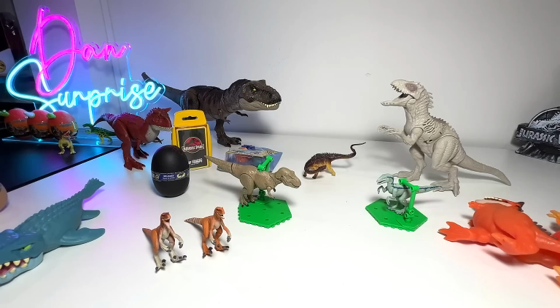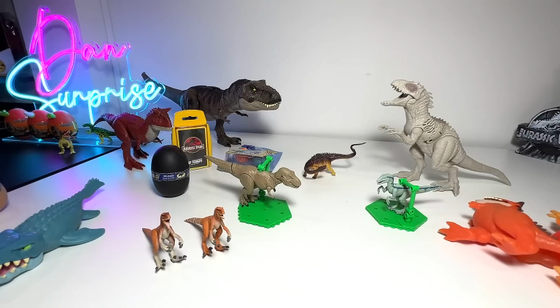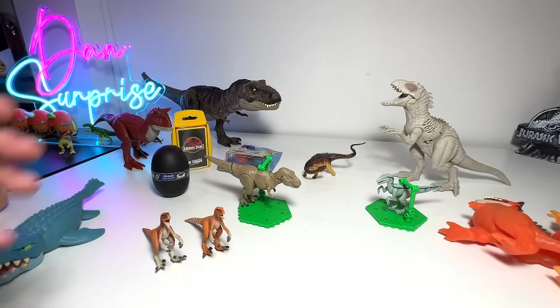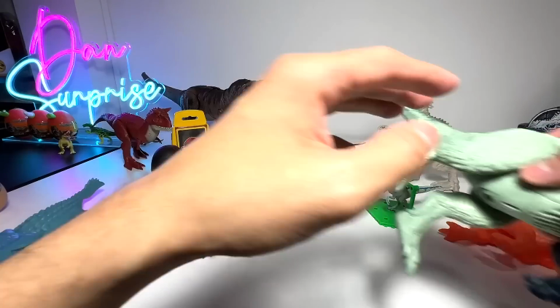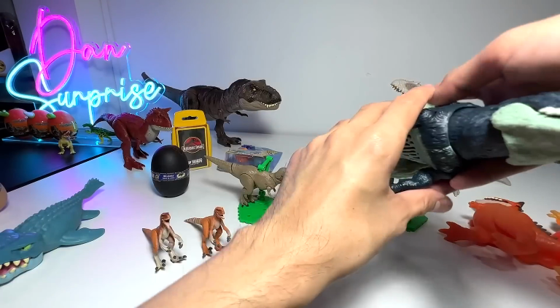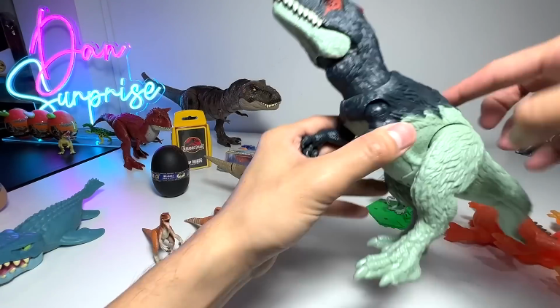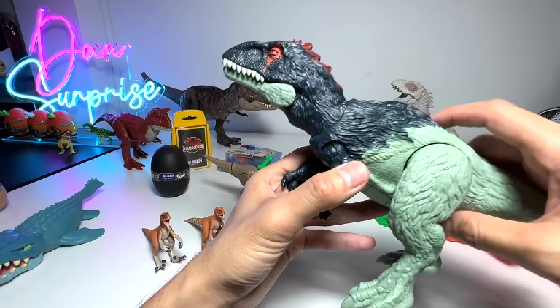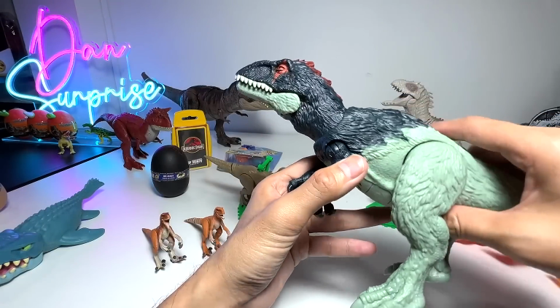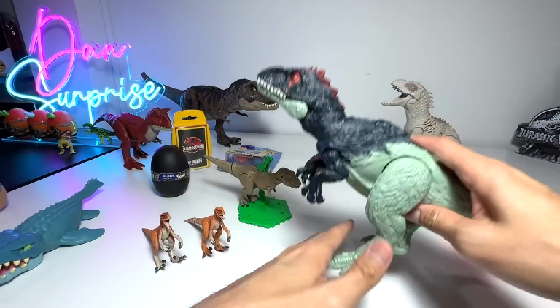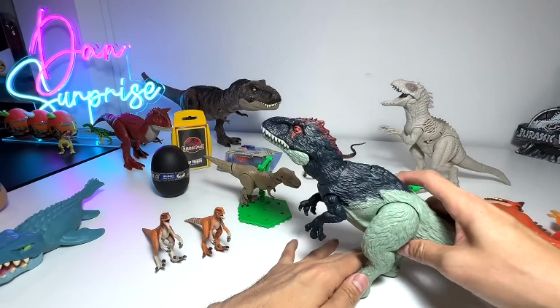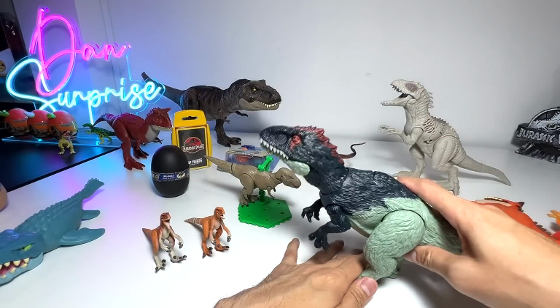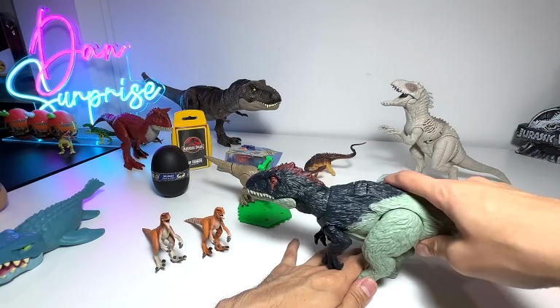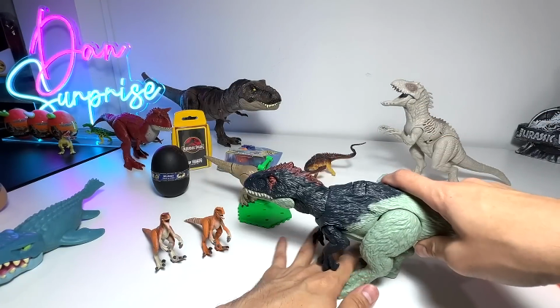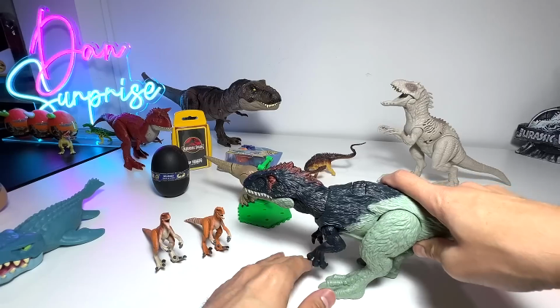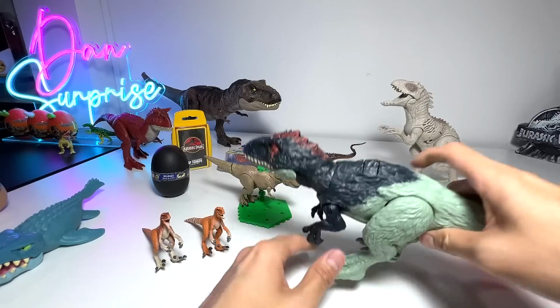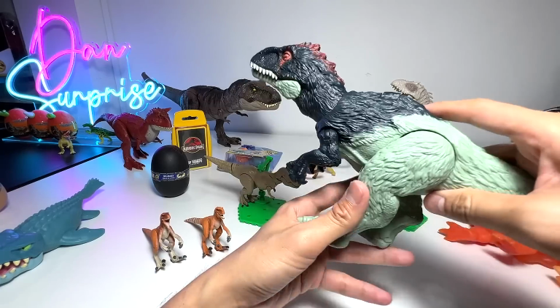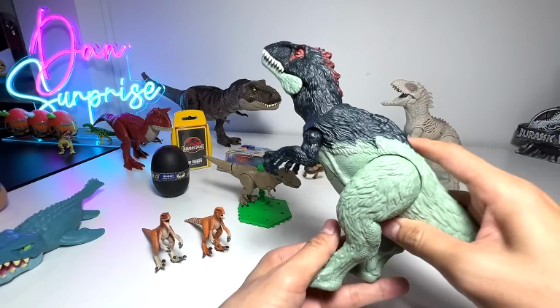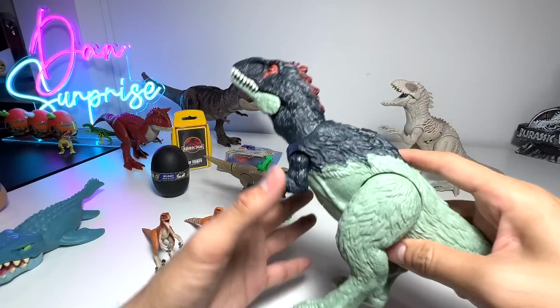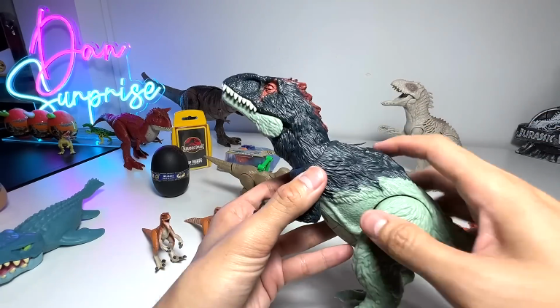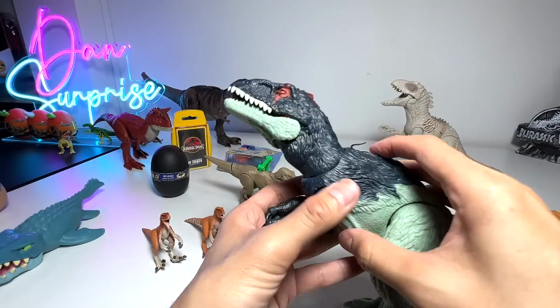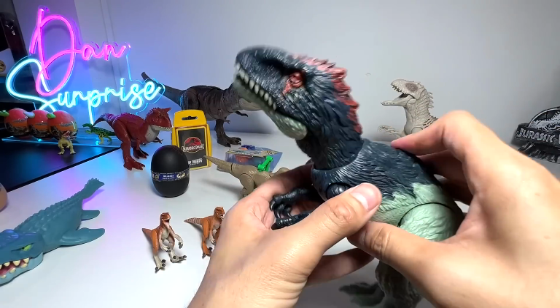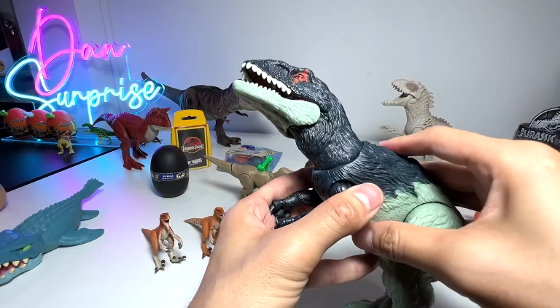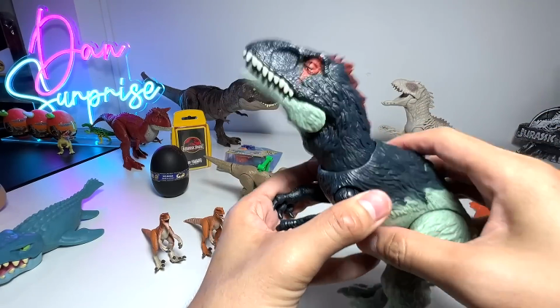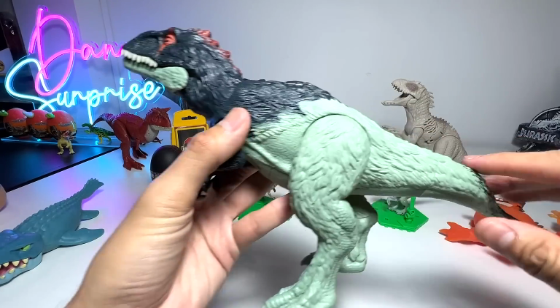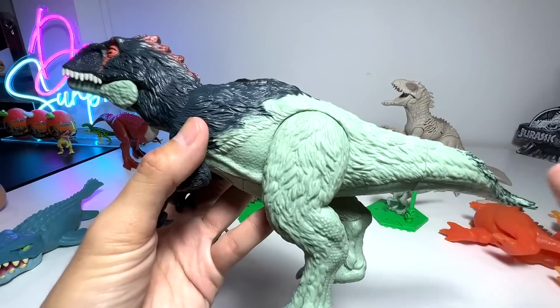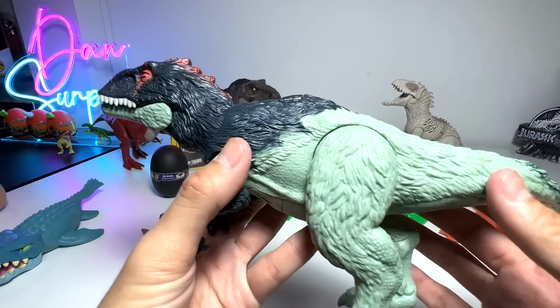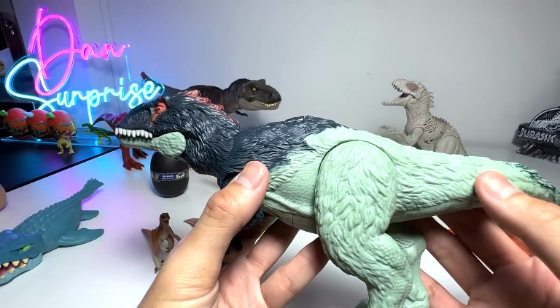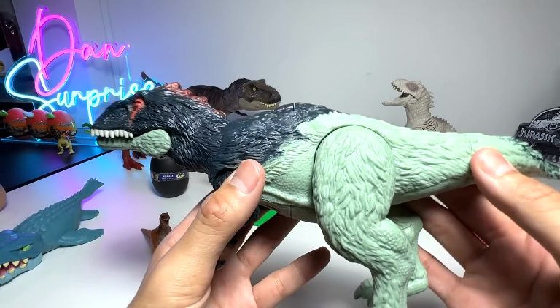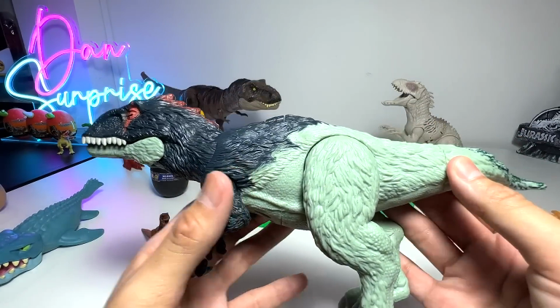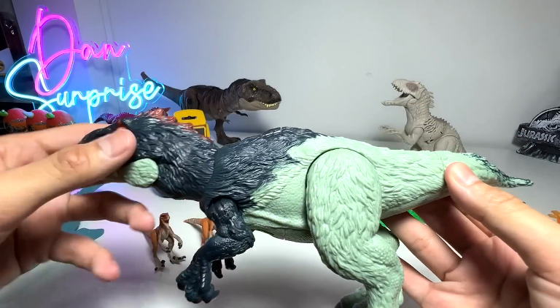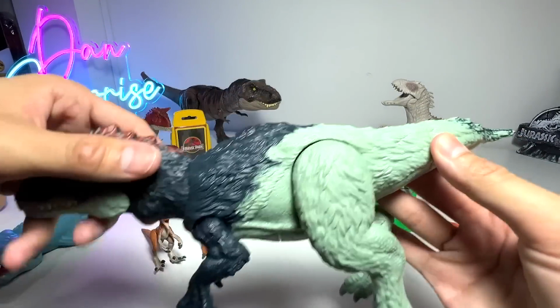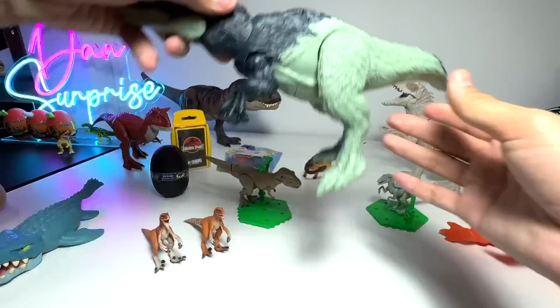Next up we have an Eocarcharia right here — this is the Wild Roar Eocarcharia, I think. Very cool. It's a featured dinosaur, as you guys can see.